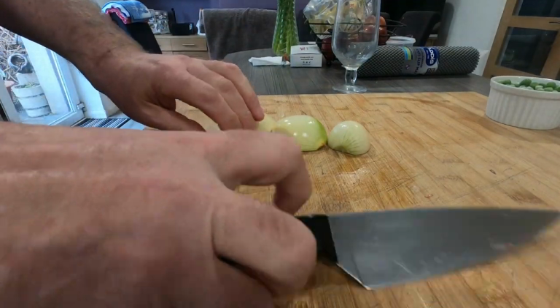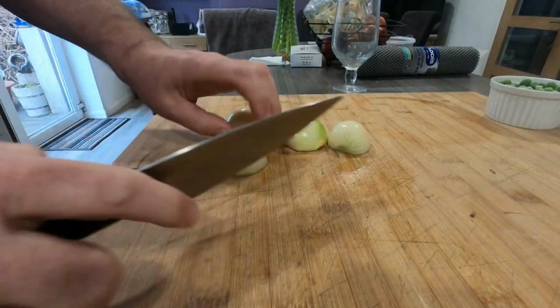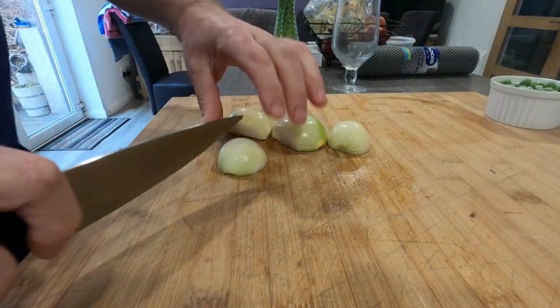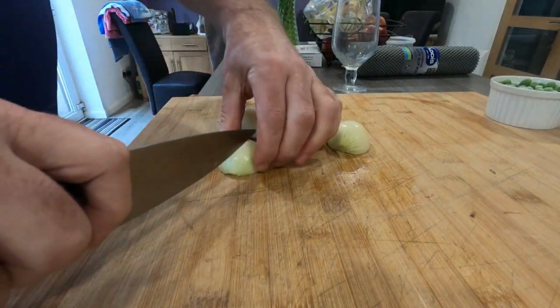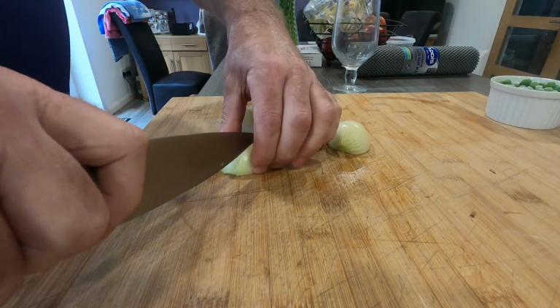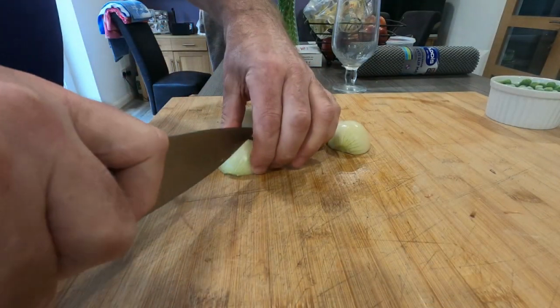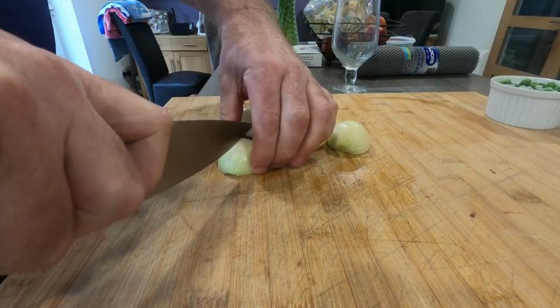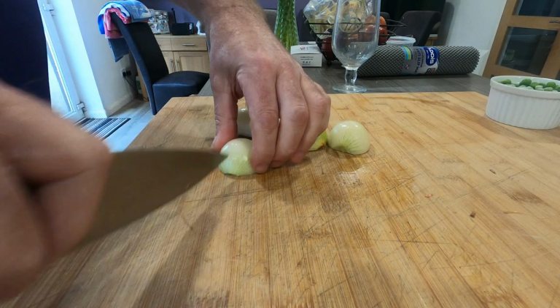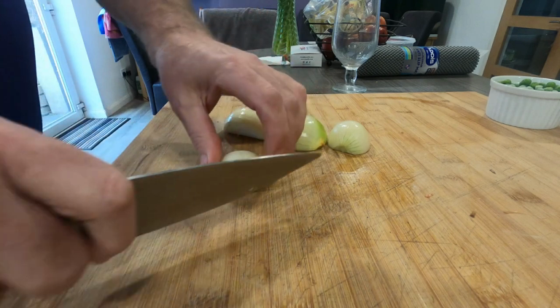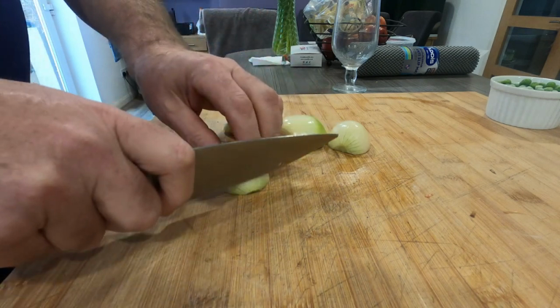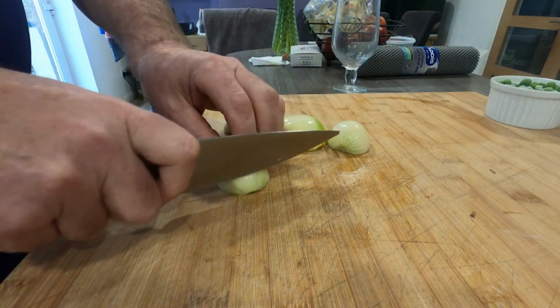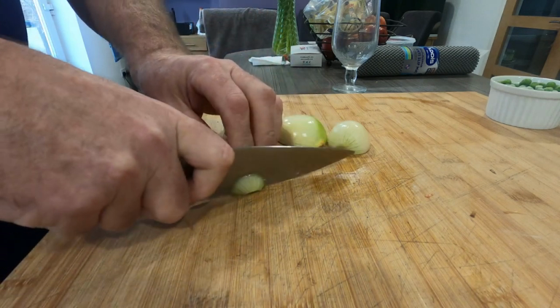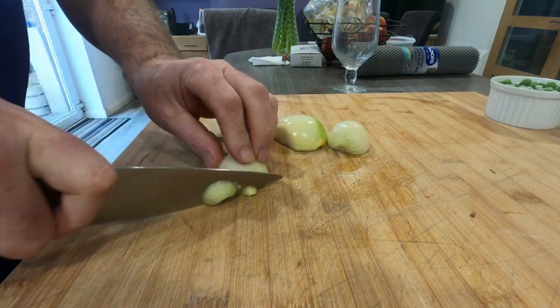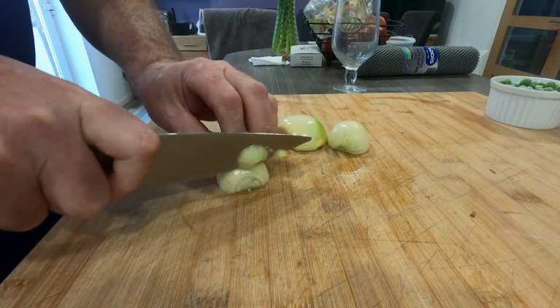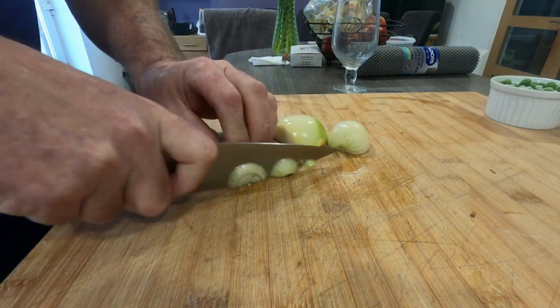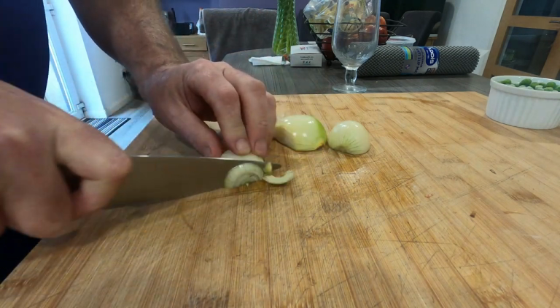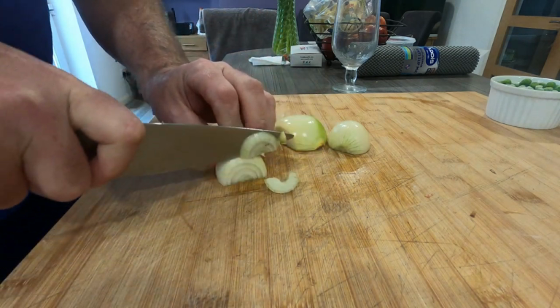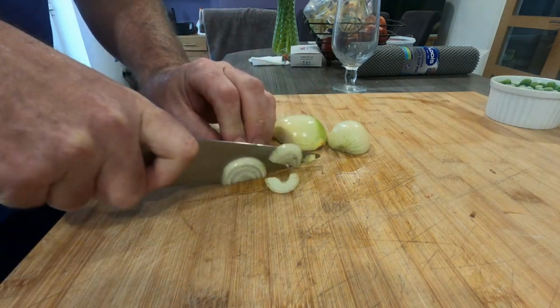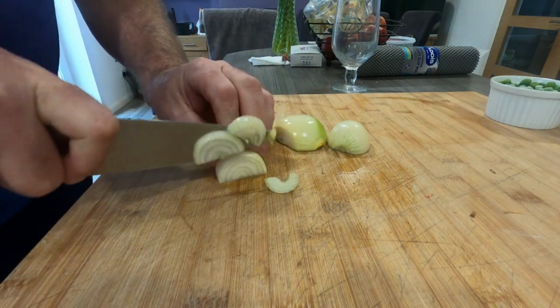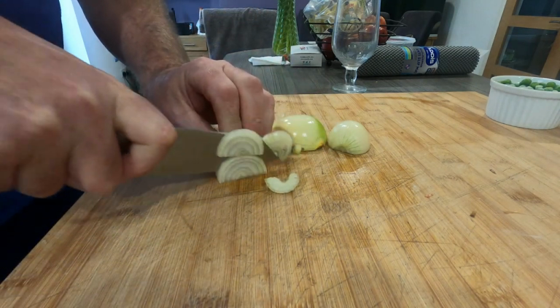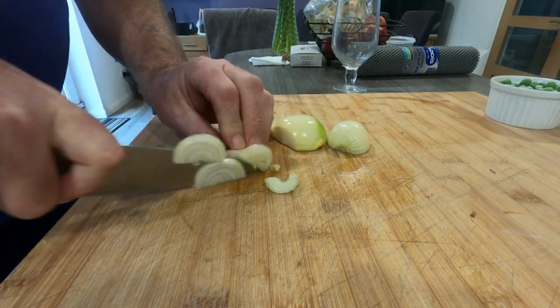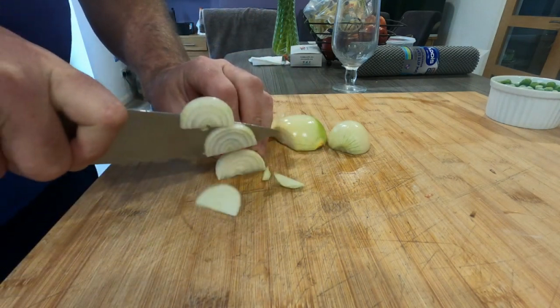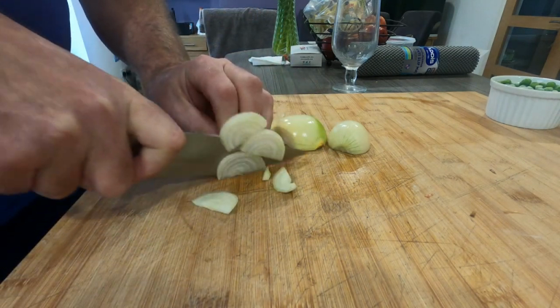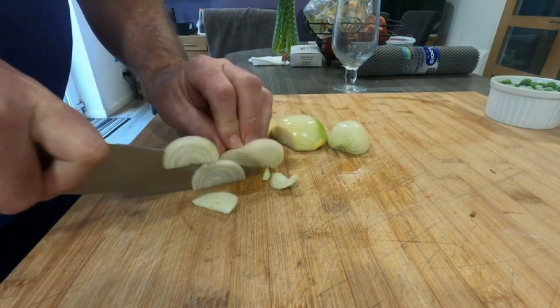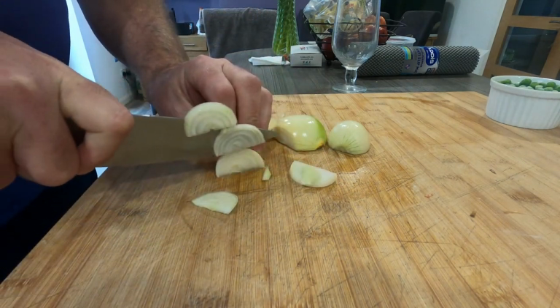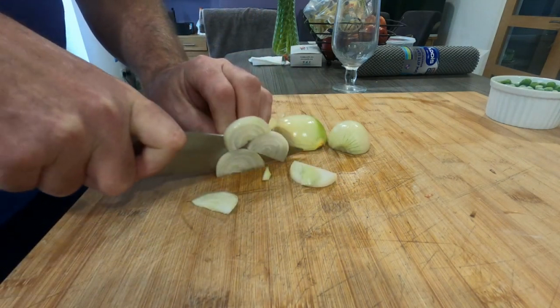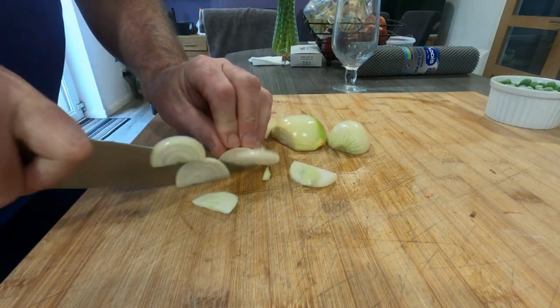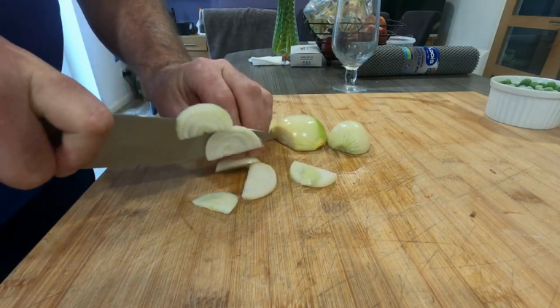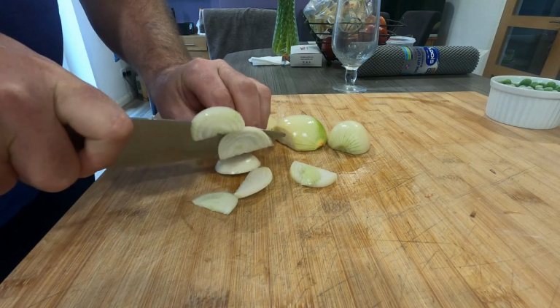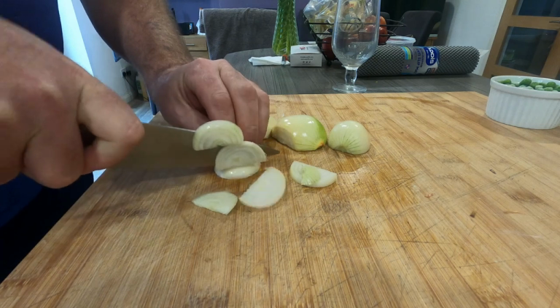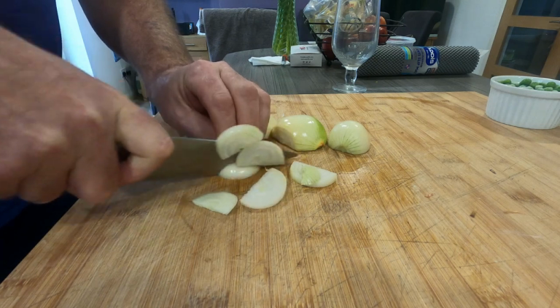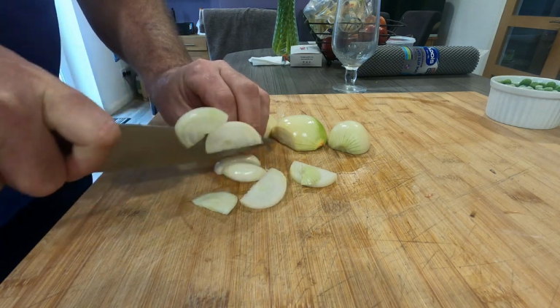First thing to do — cut a couple of small onions. These are going to go in with the base in the stock.